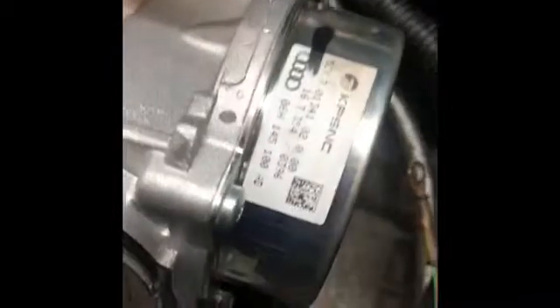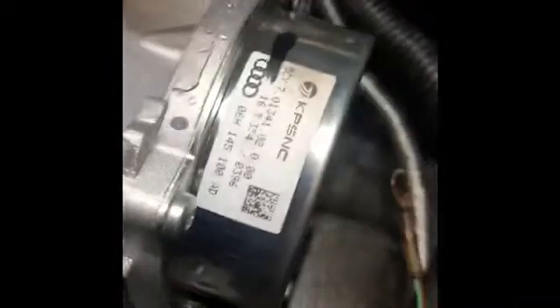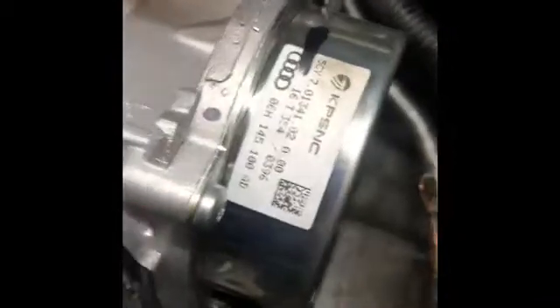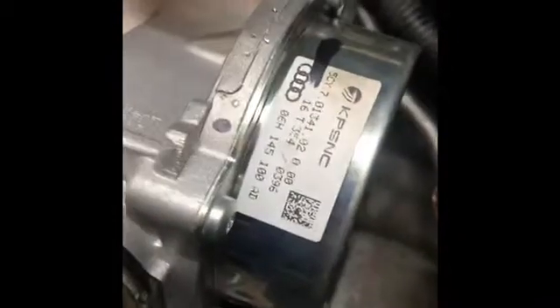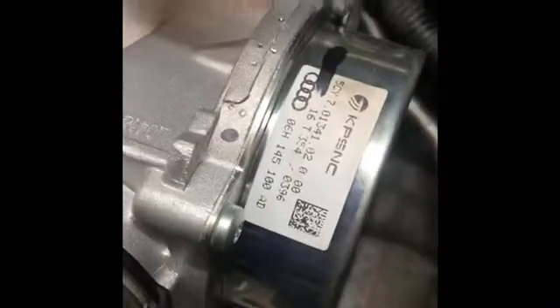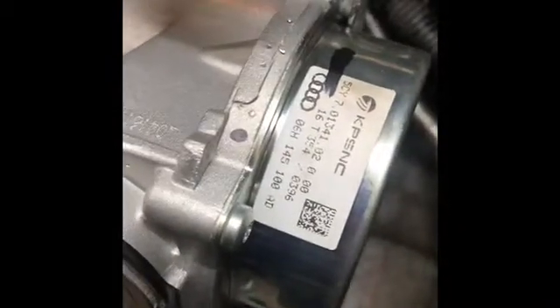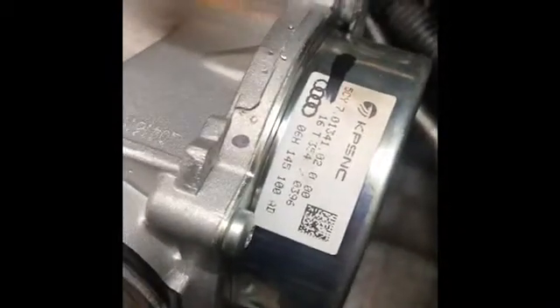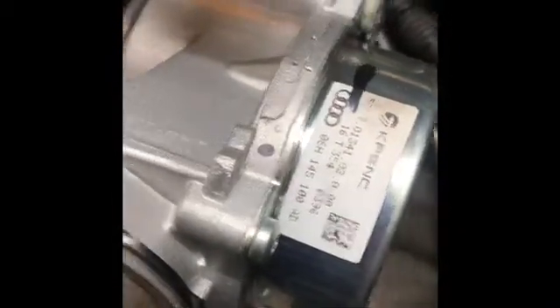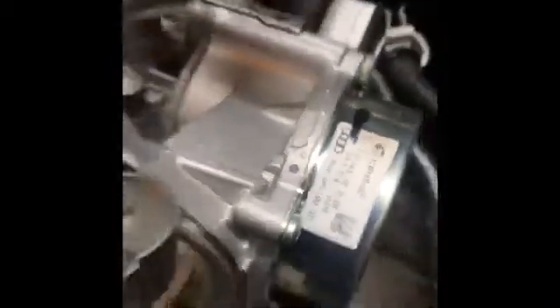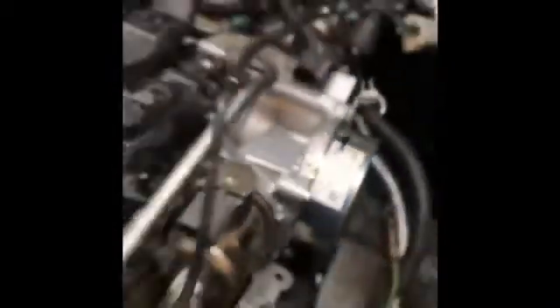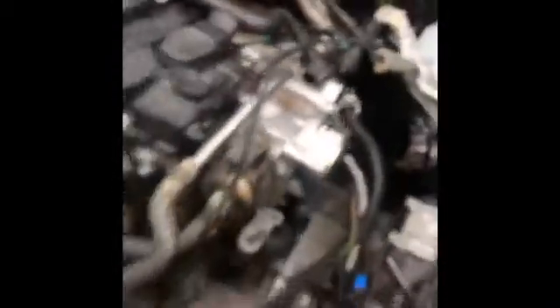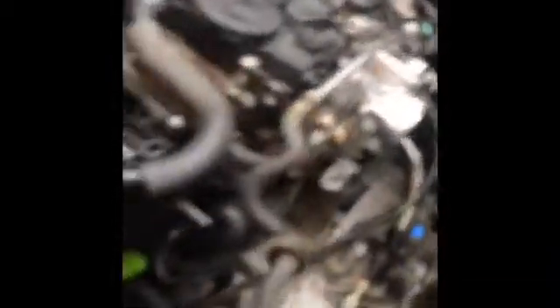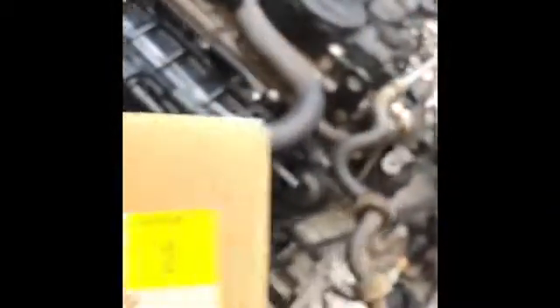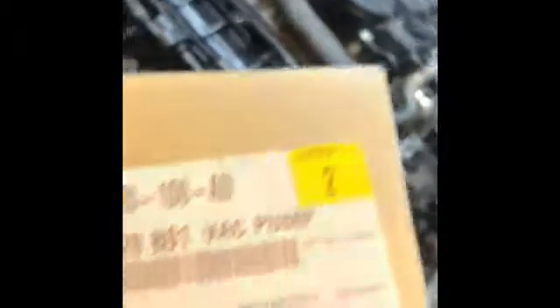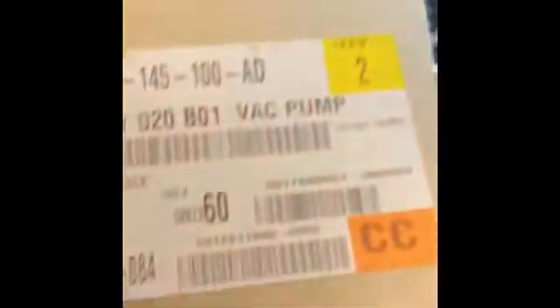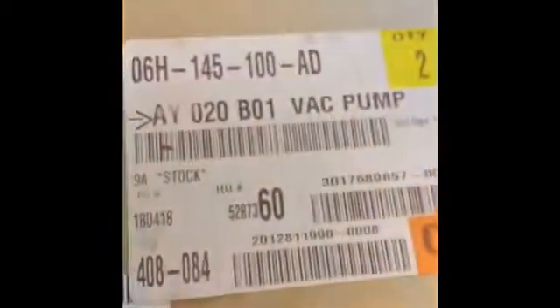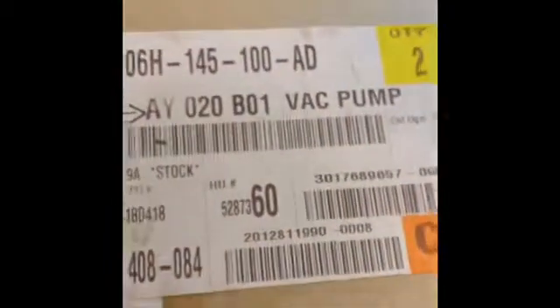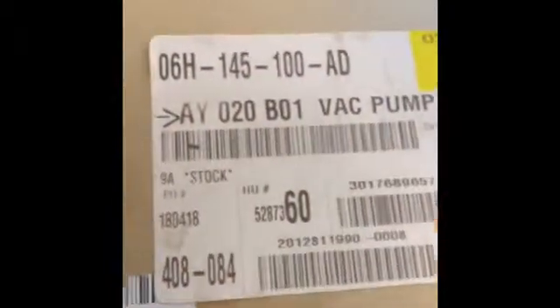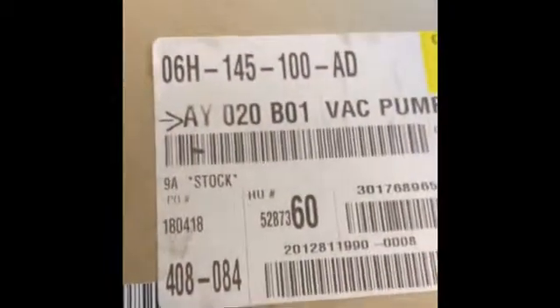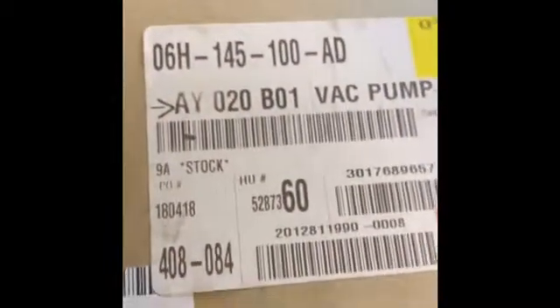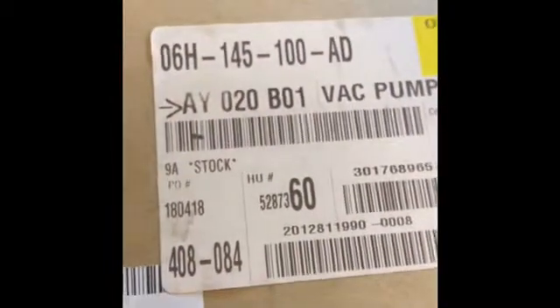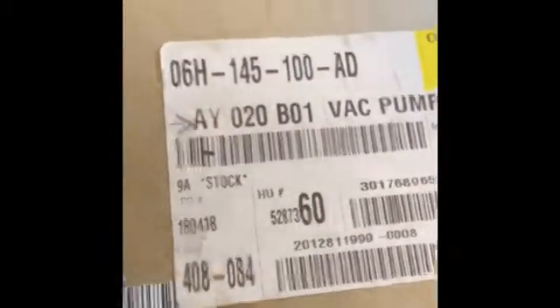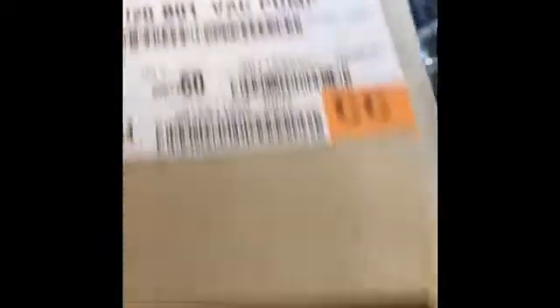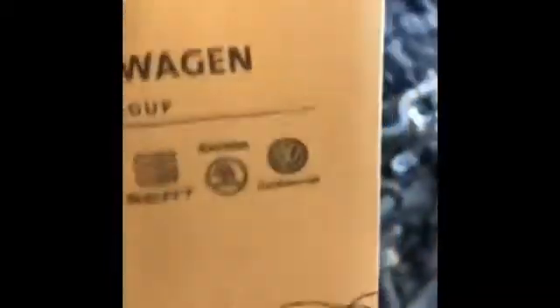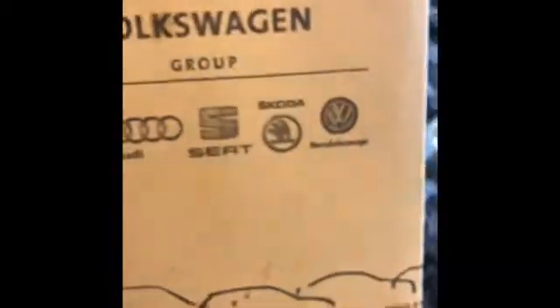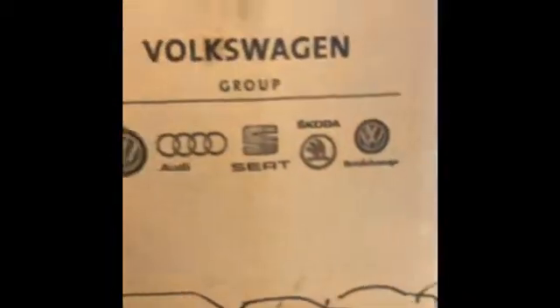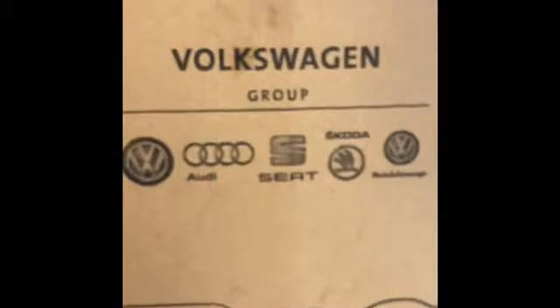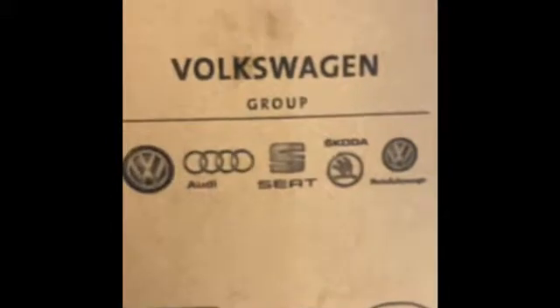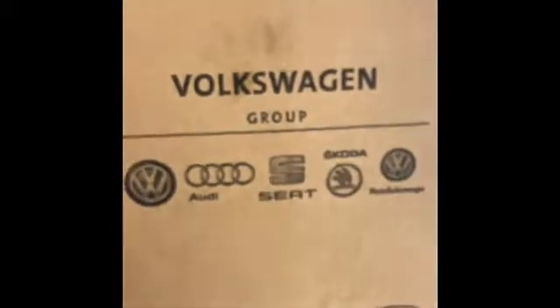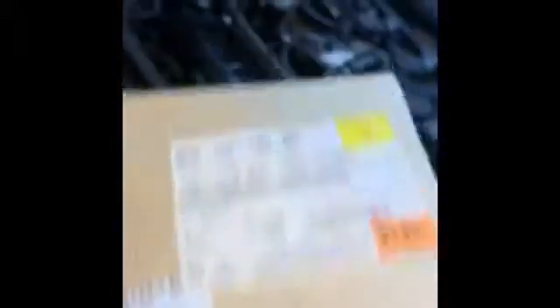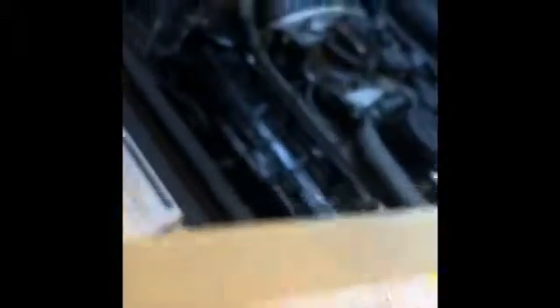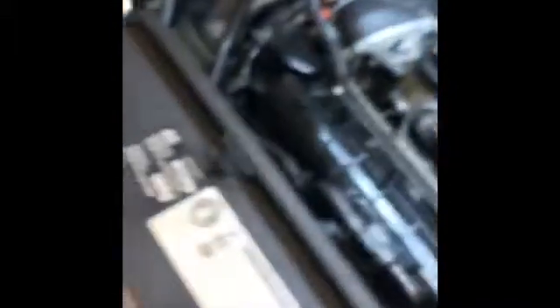You can see in there — that's the brand new pump replaced. There's a part number if you guys want to take a look at that. Here's the old one.